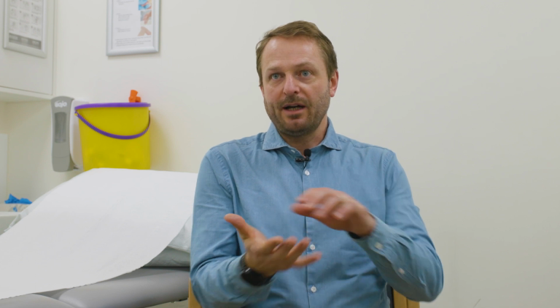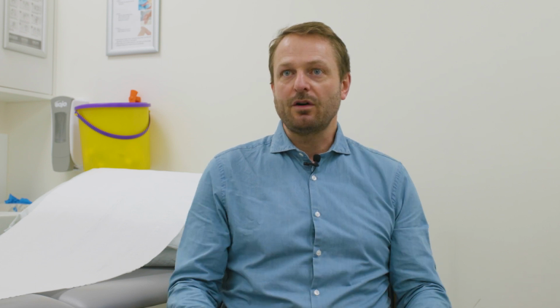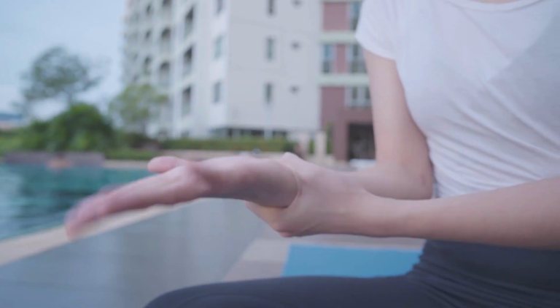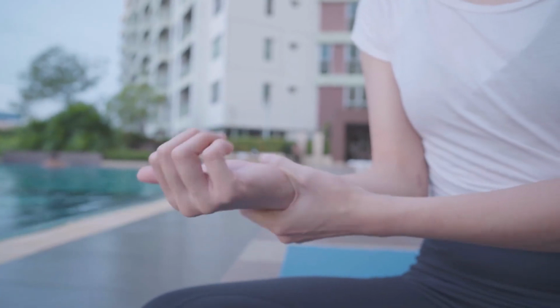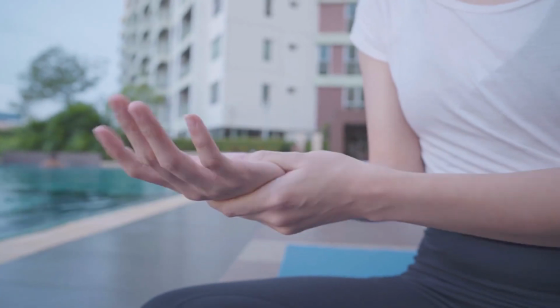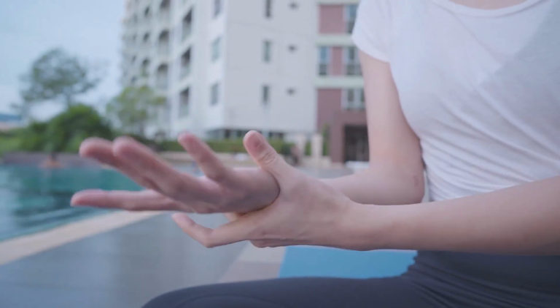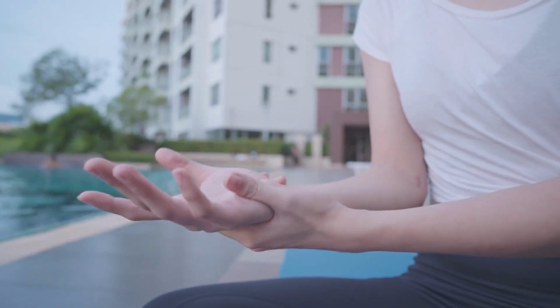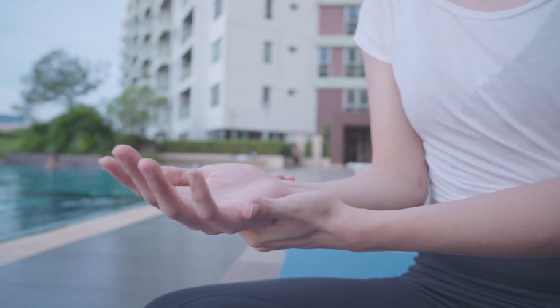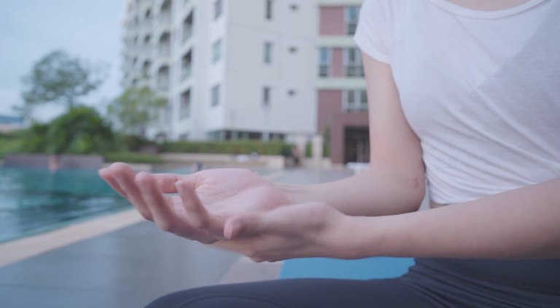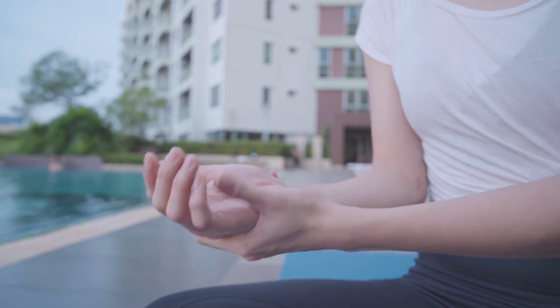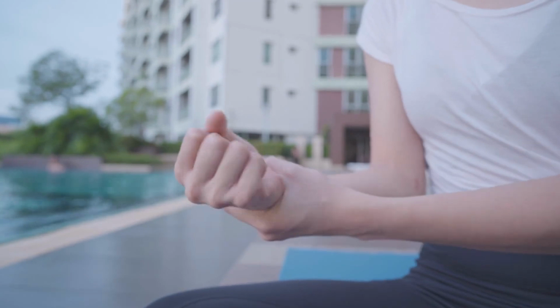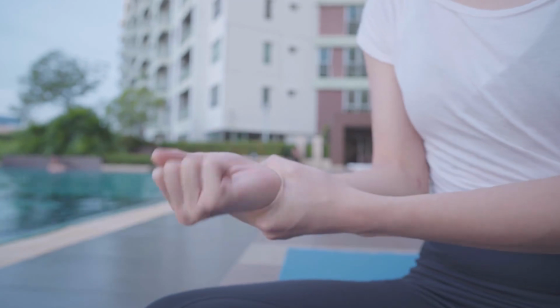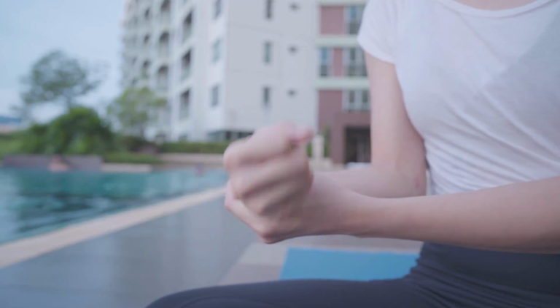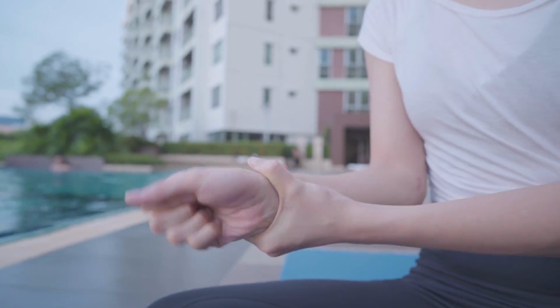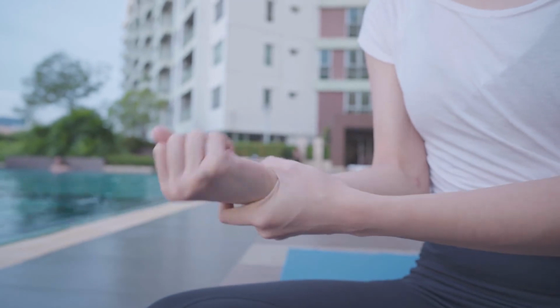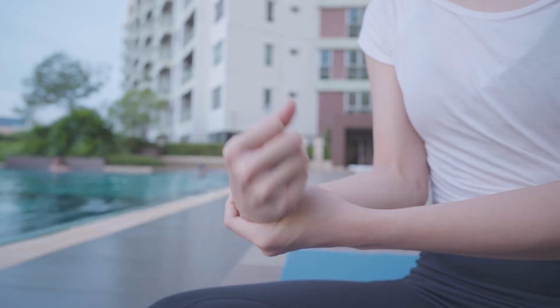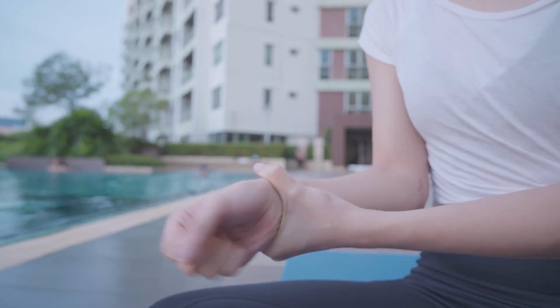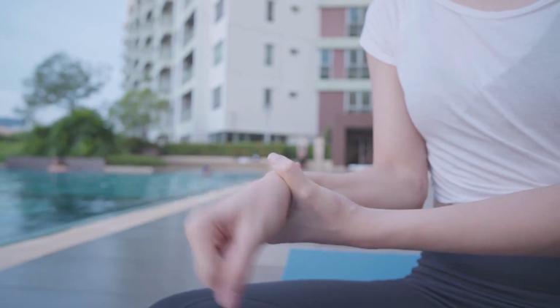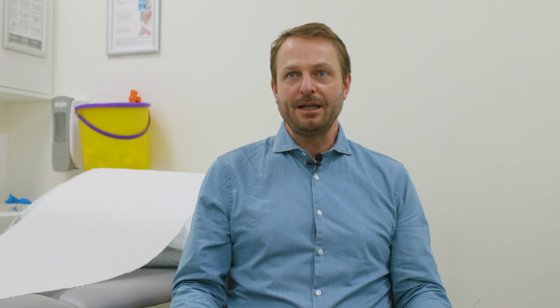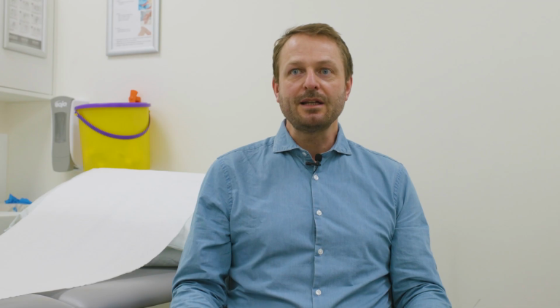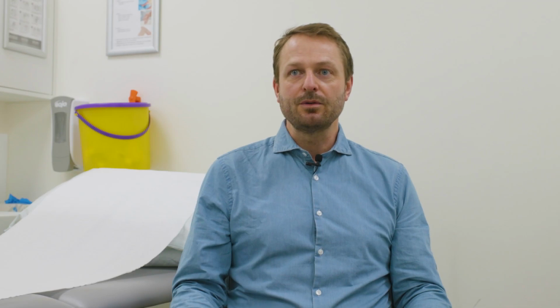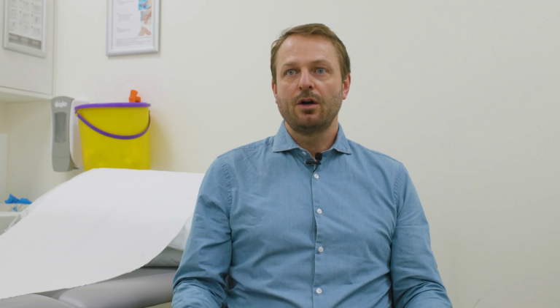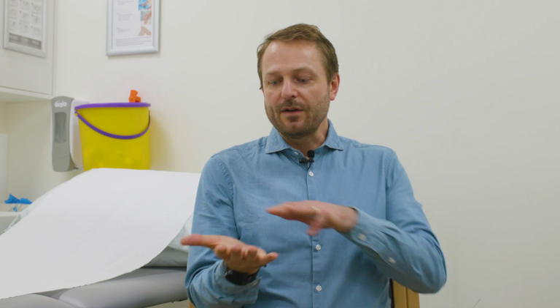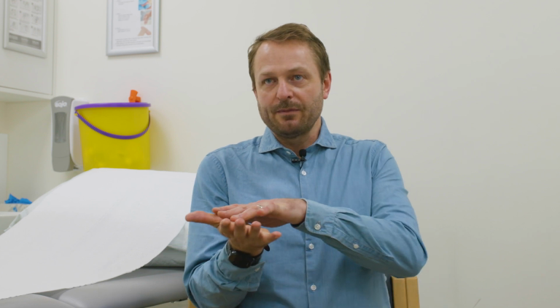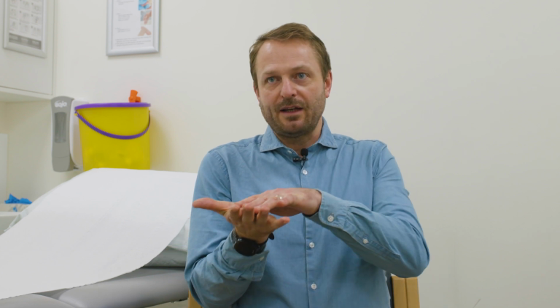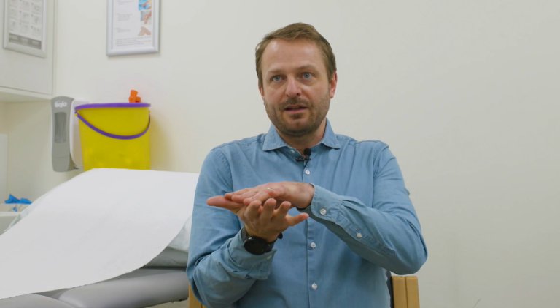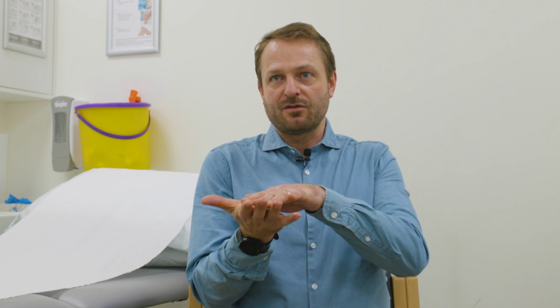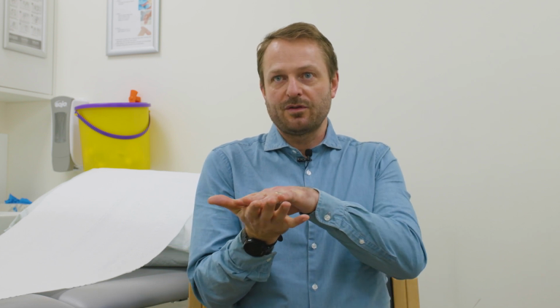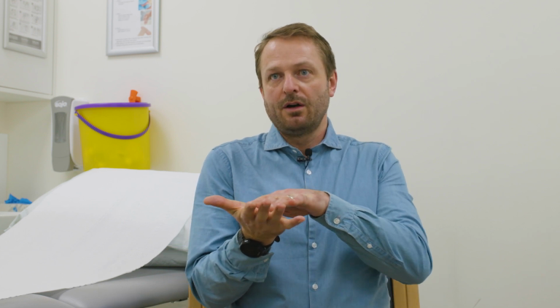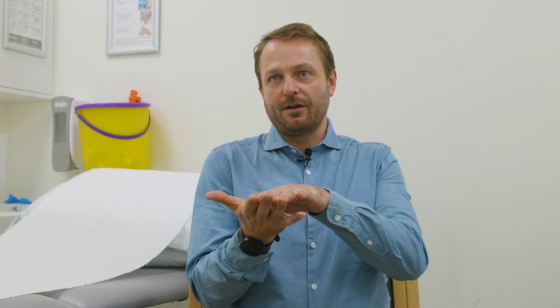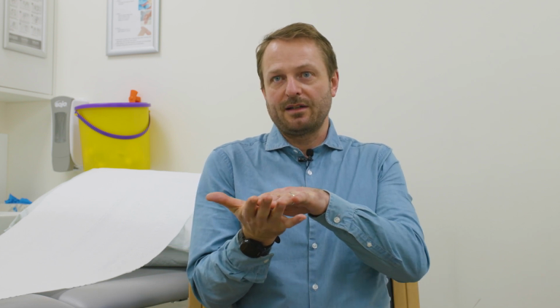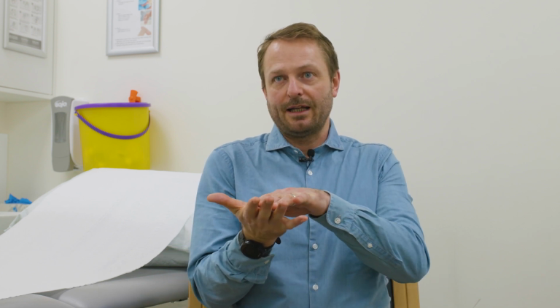Patients oftentimes describe wanting to shake the hand in order to relieve the symptoms, and they will oftentimes describe pins and needles or even numbness in this distribution of the affected hand.